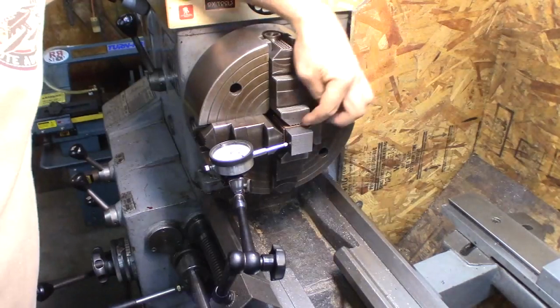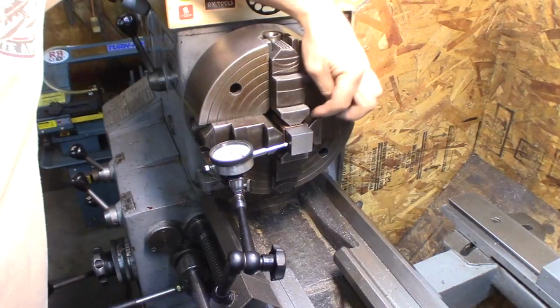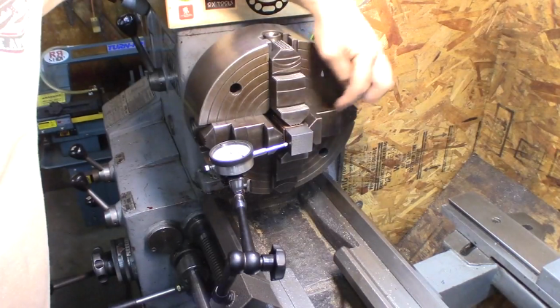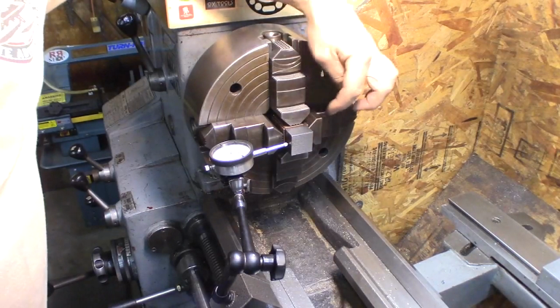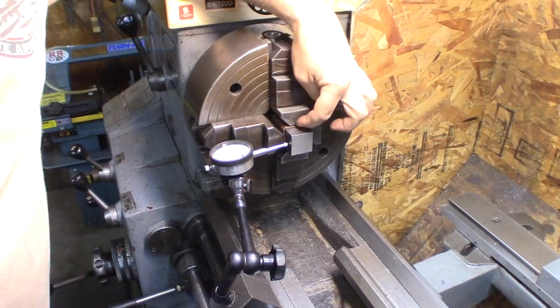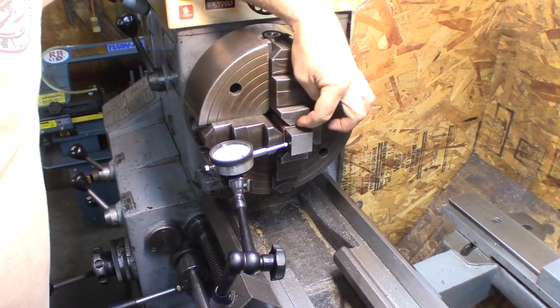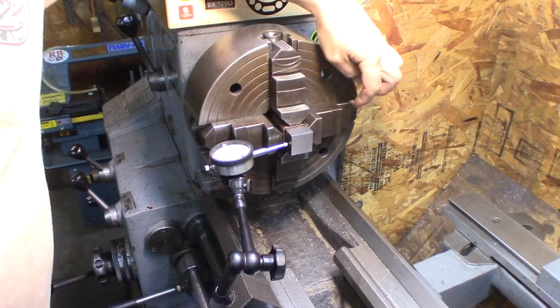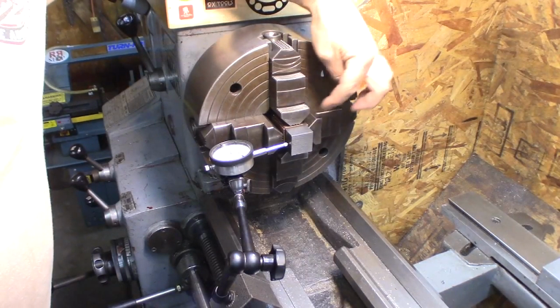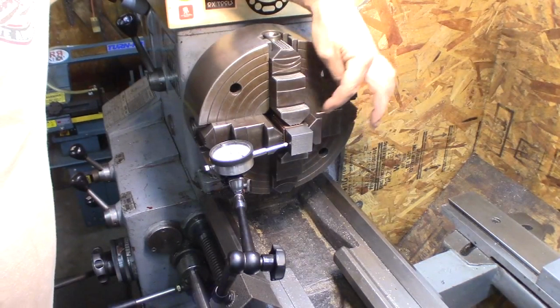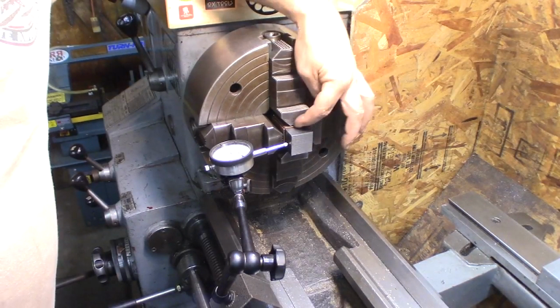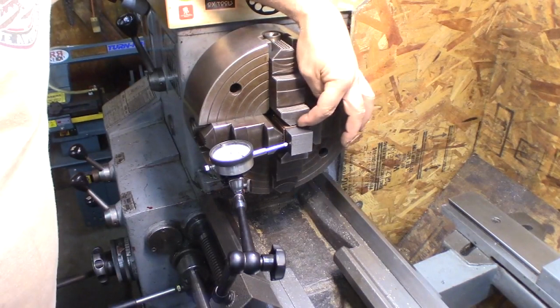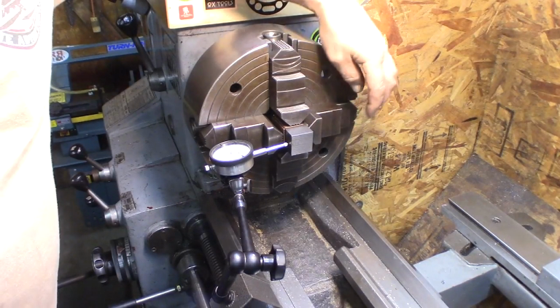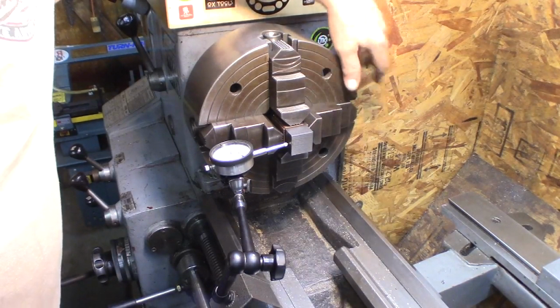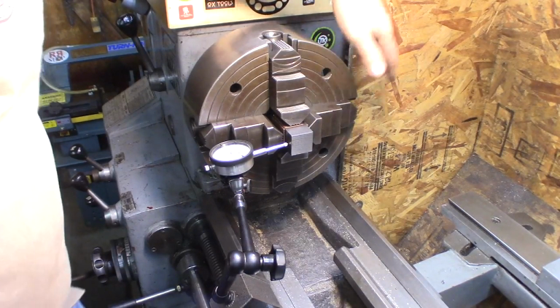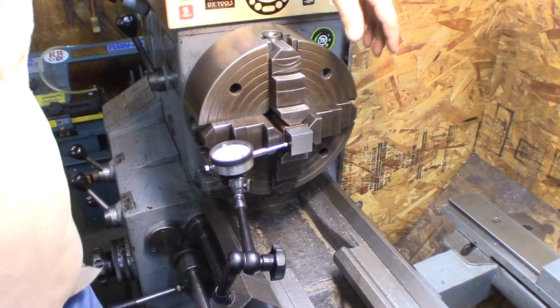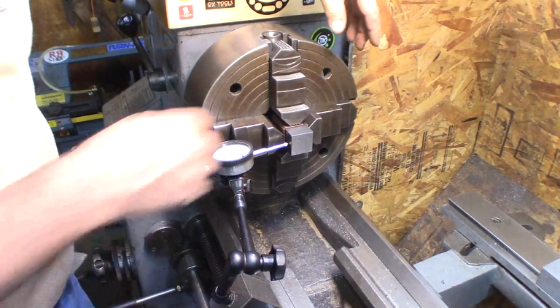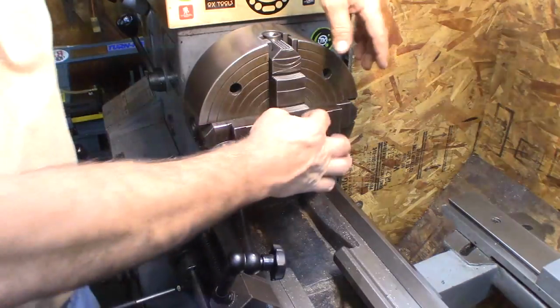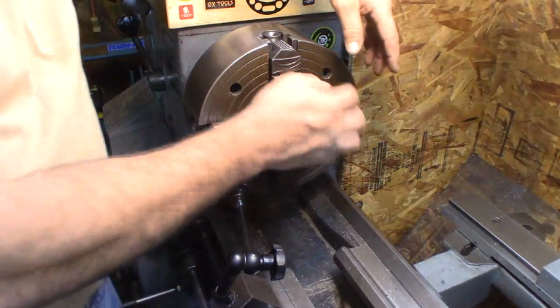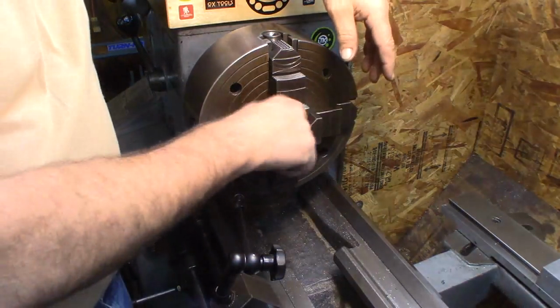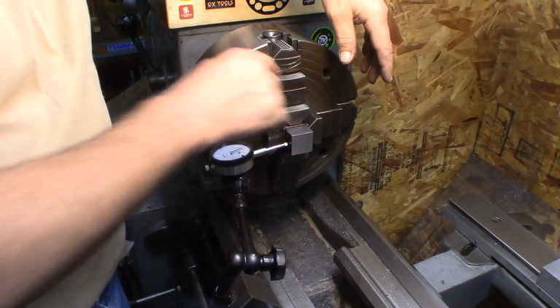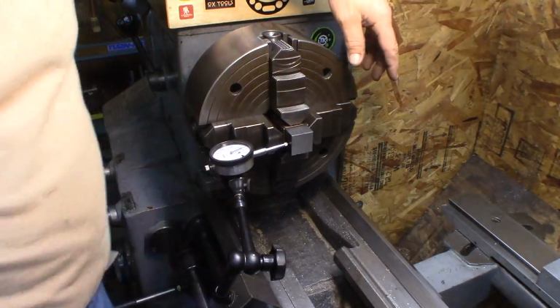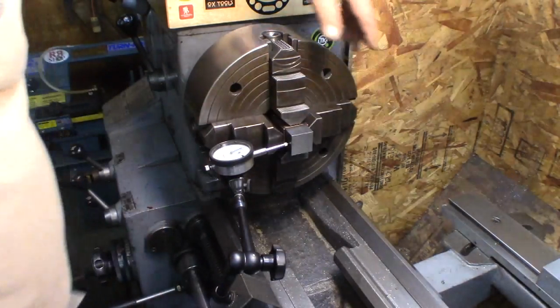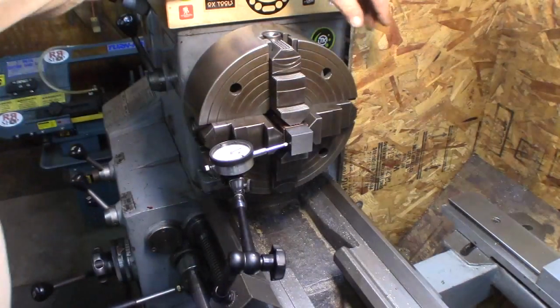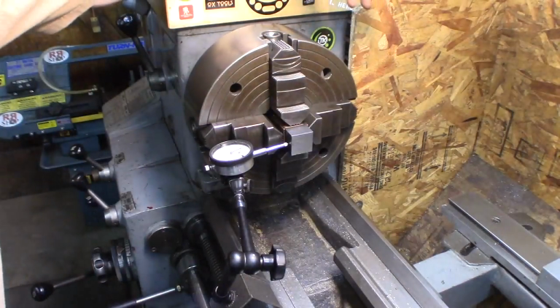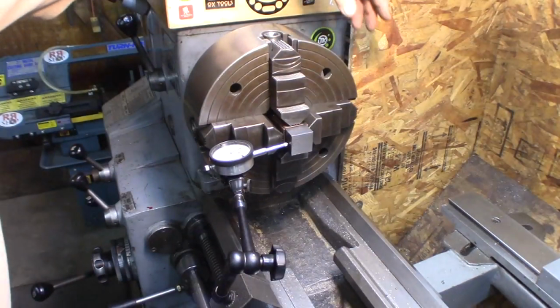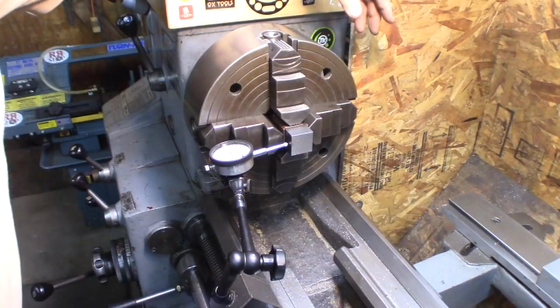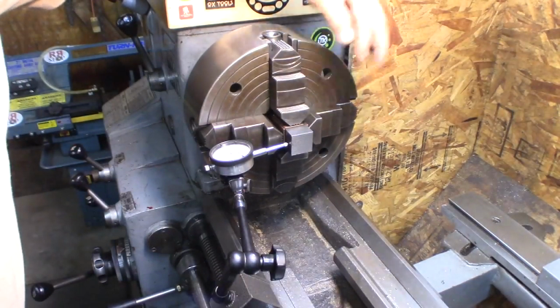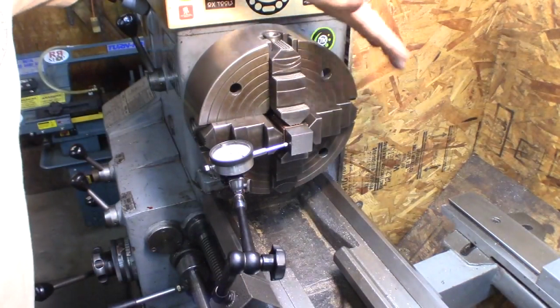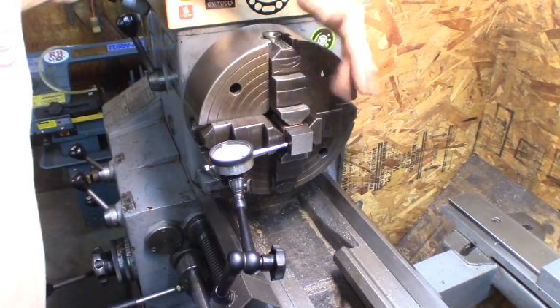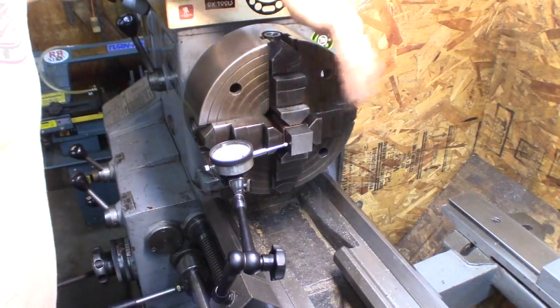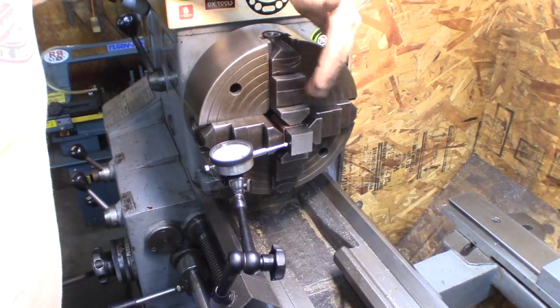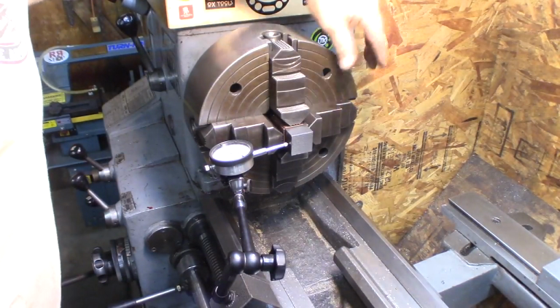They make great little soft jaw spacers. Here I used a piece of one inch pipe and clamped them in there. Nice and thick, won't damage your stock, and pretty consistent on the thickness.